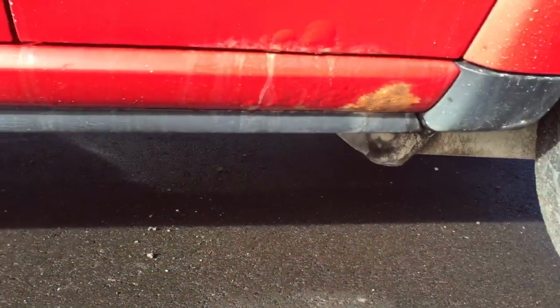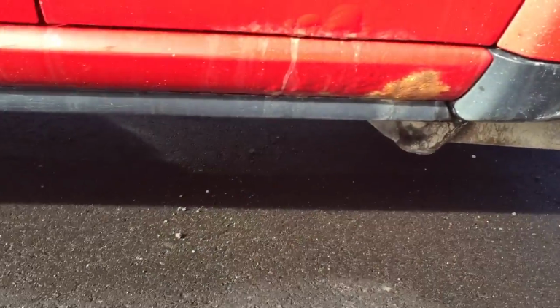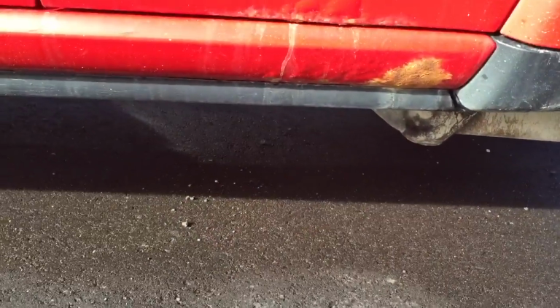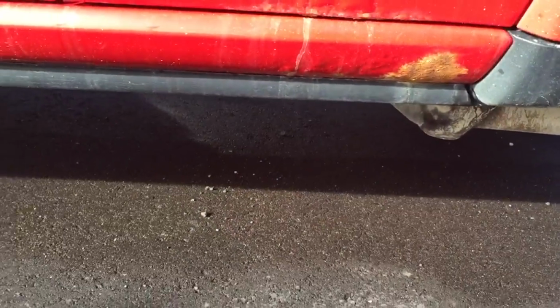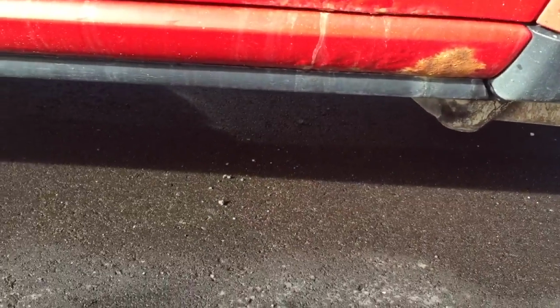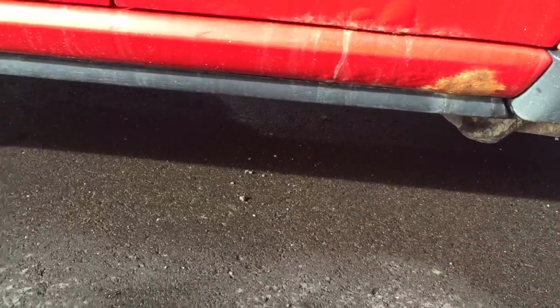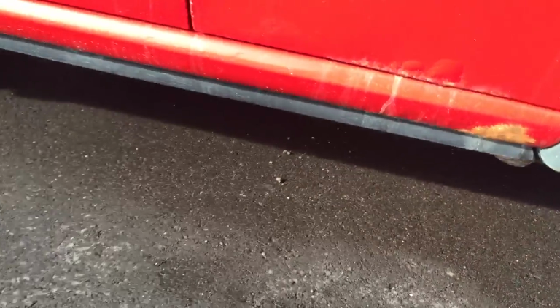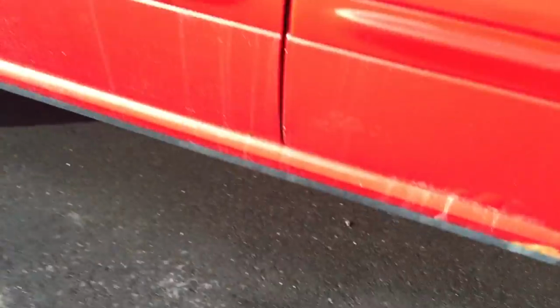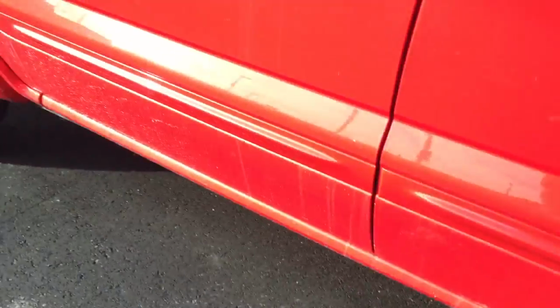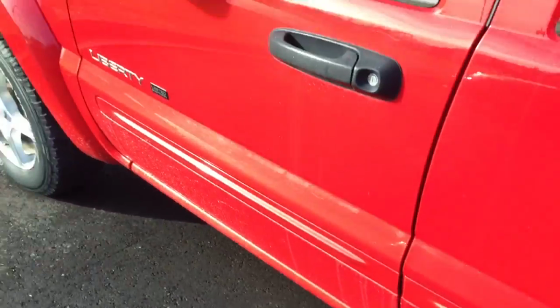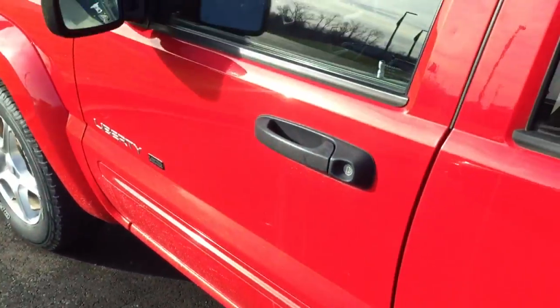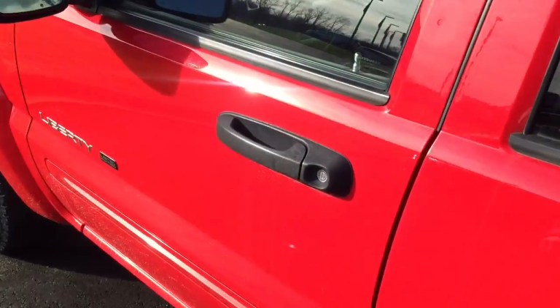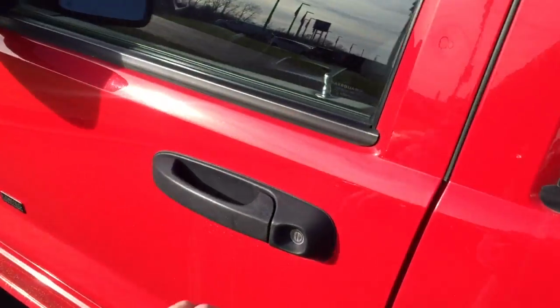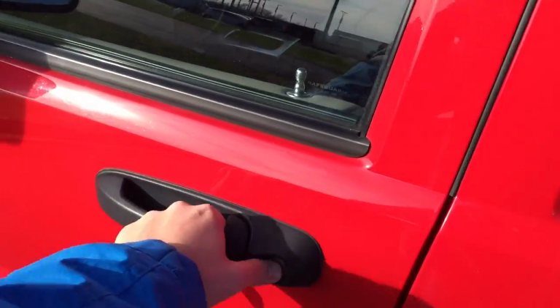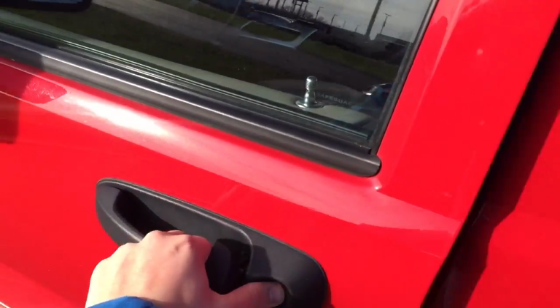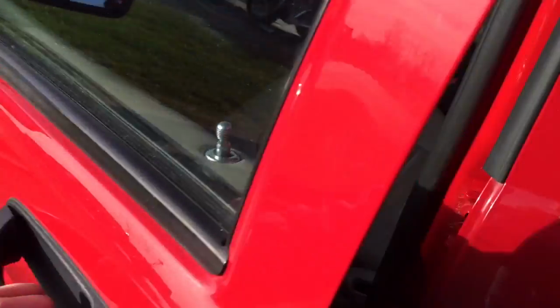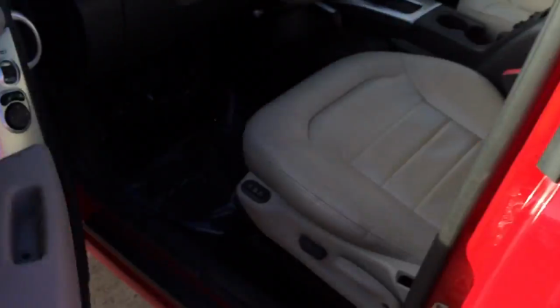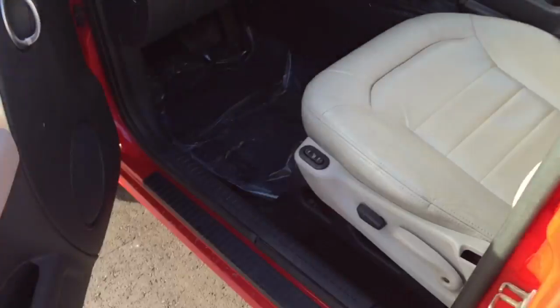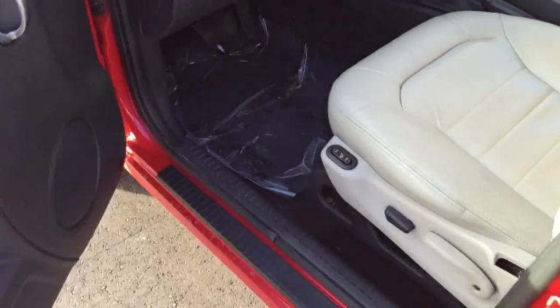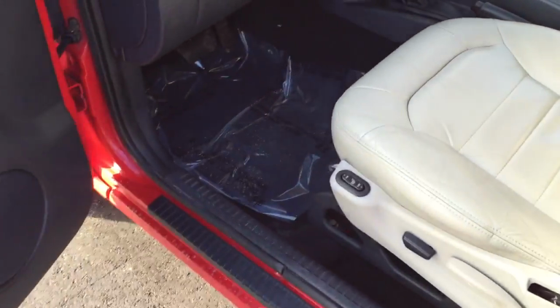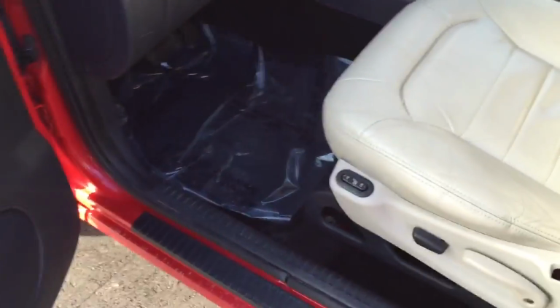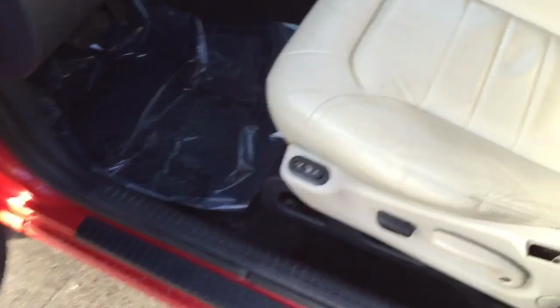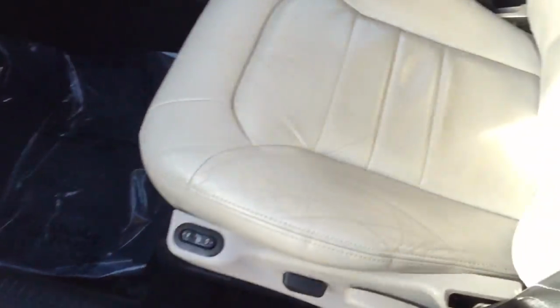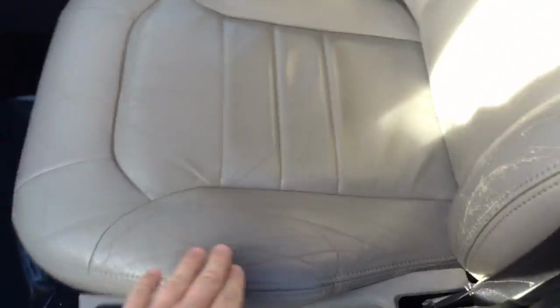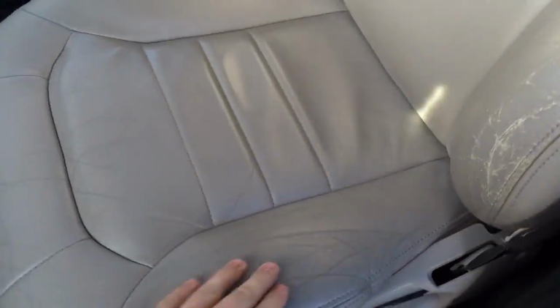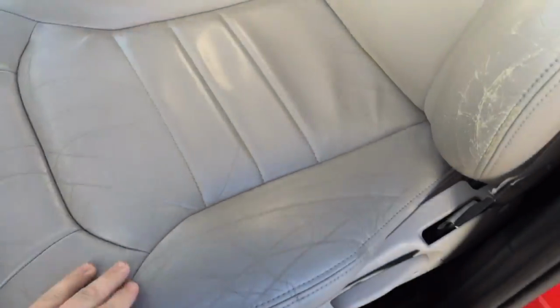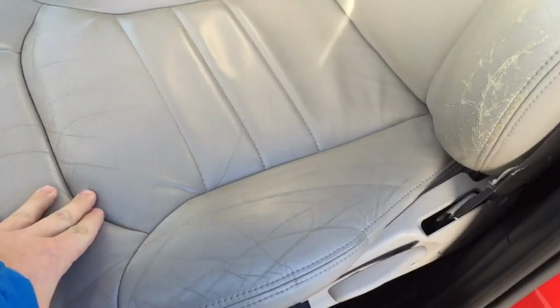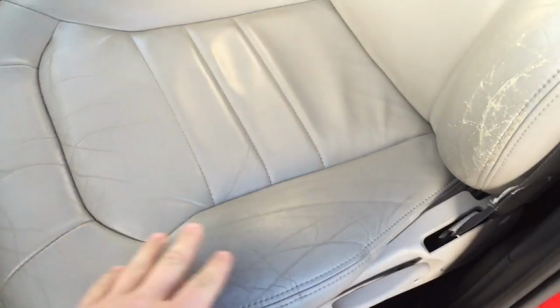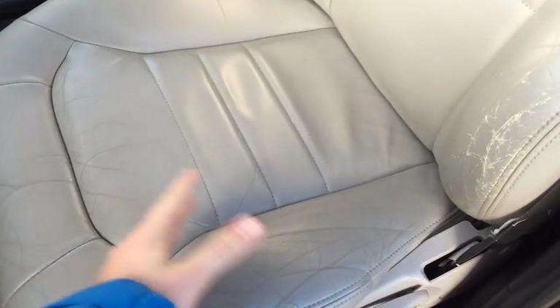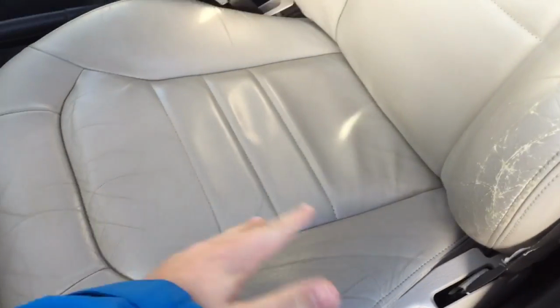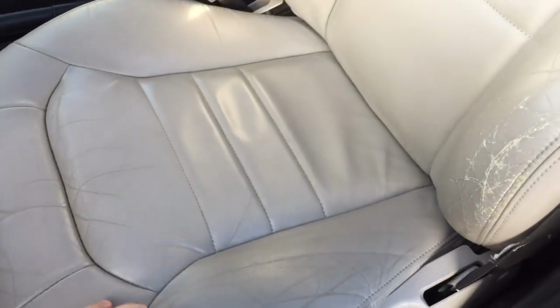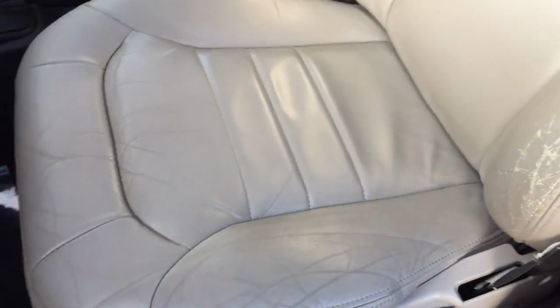Down here you have a little bit of rocker rust — I'm not sure how significant it is. Being at this dealer, they're probably asking a lot of money for it.